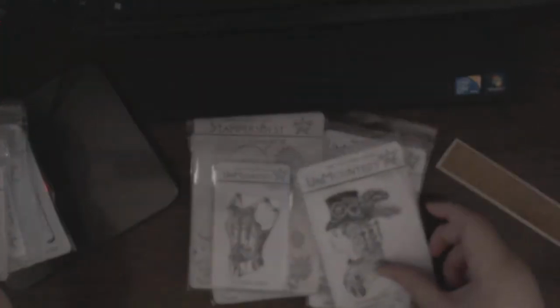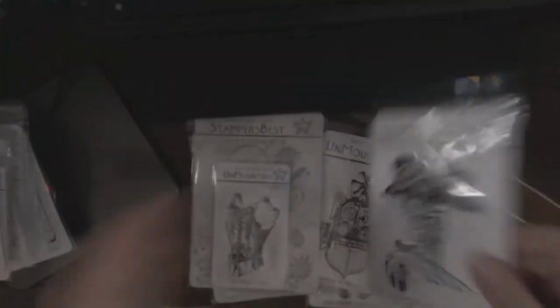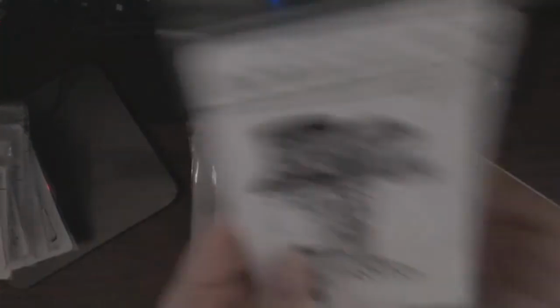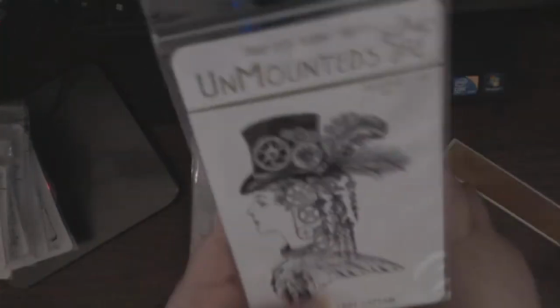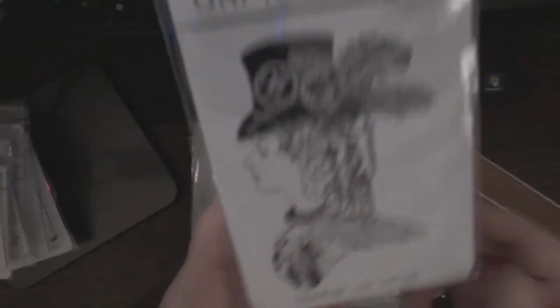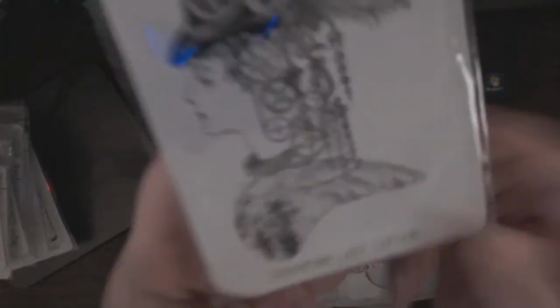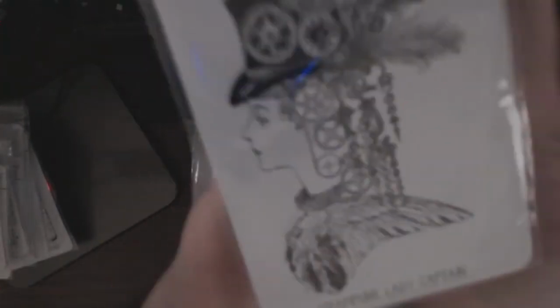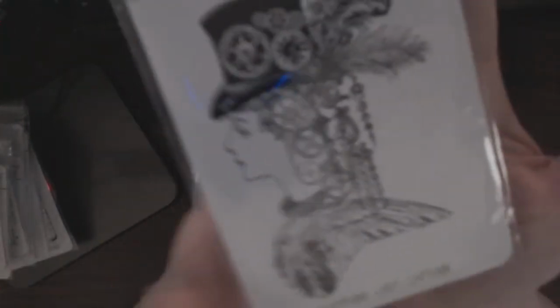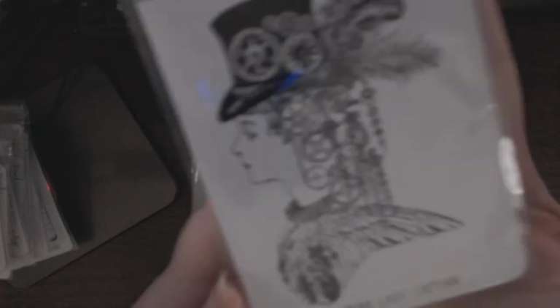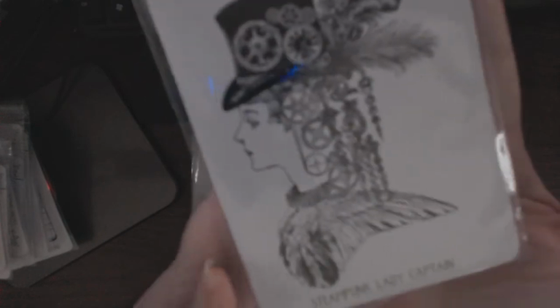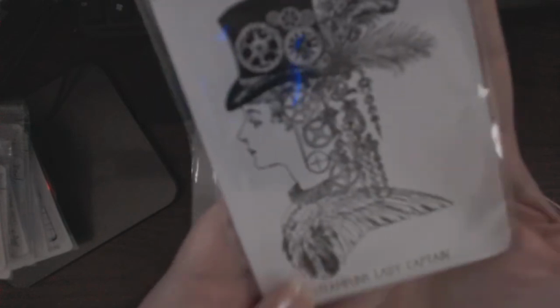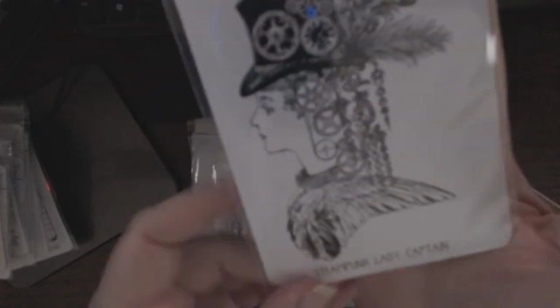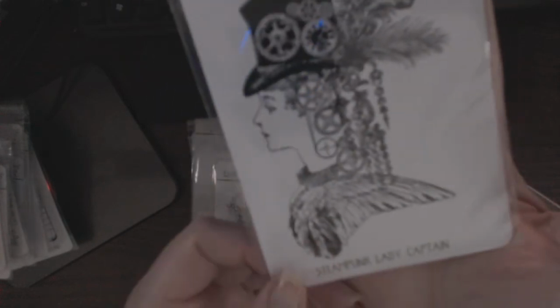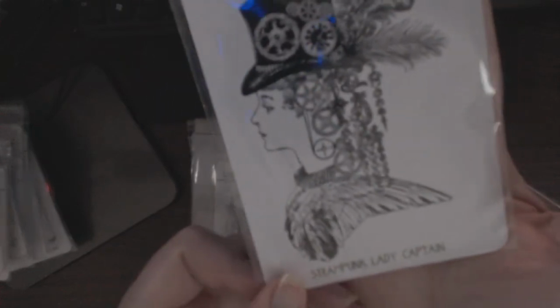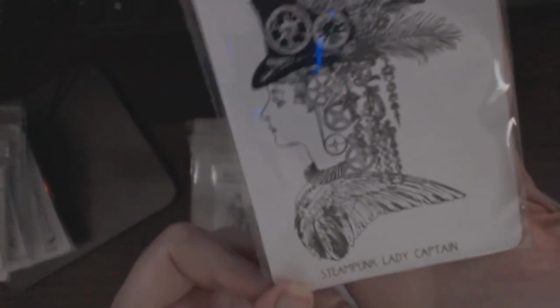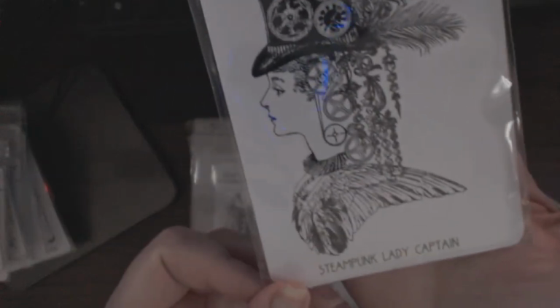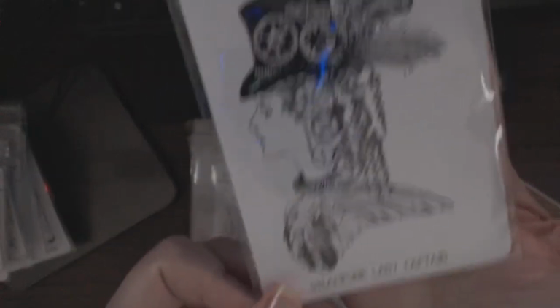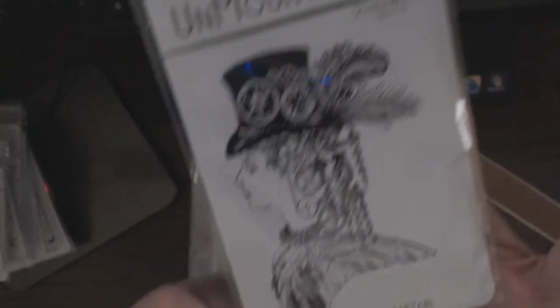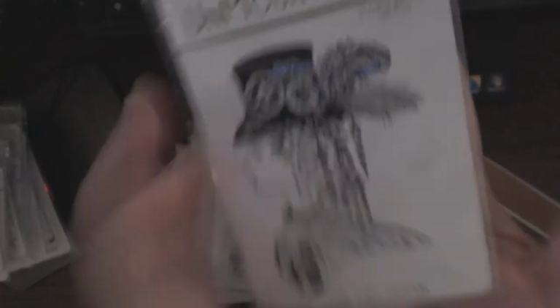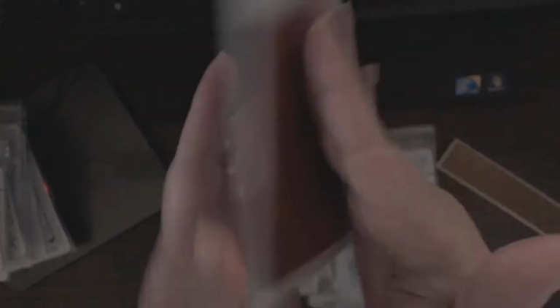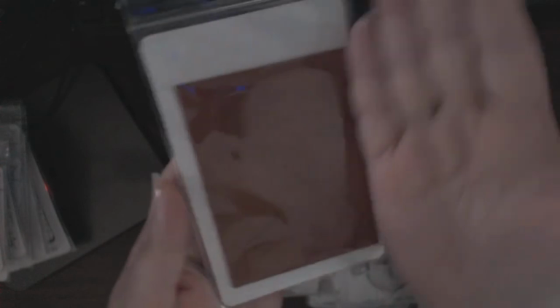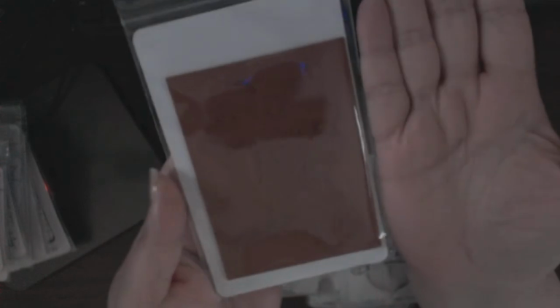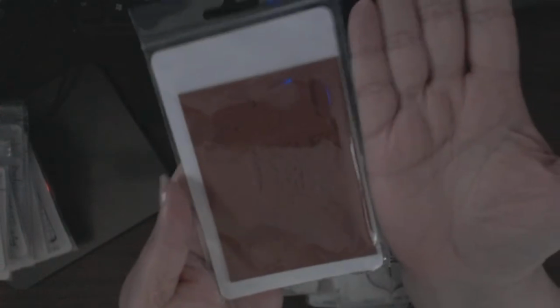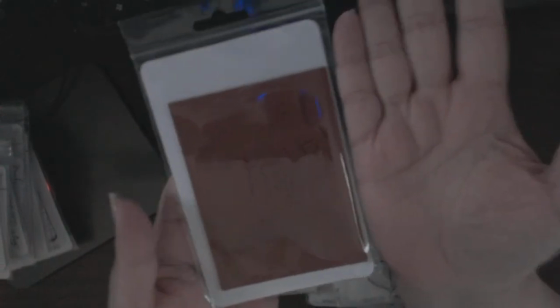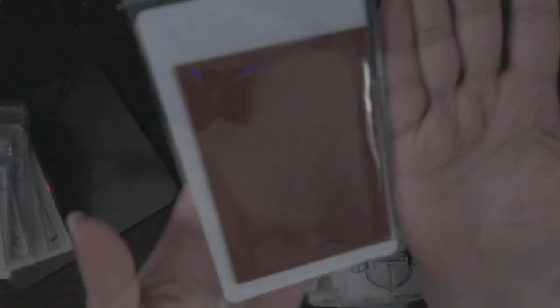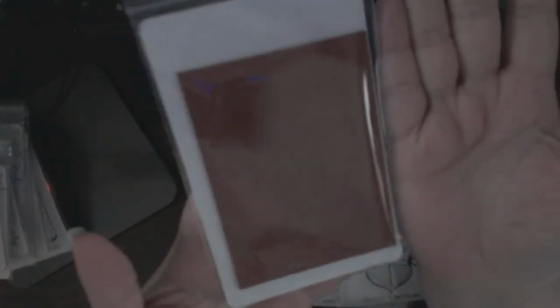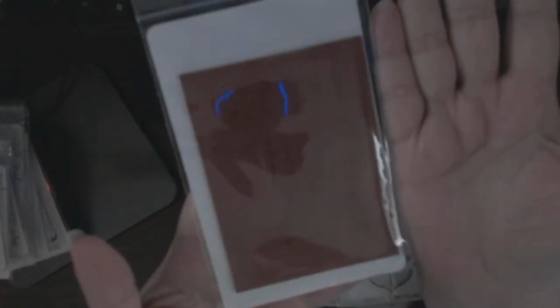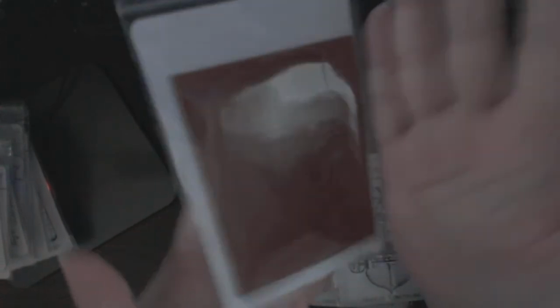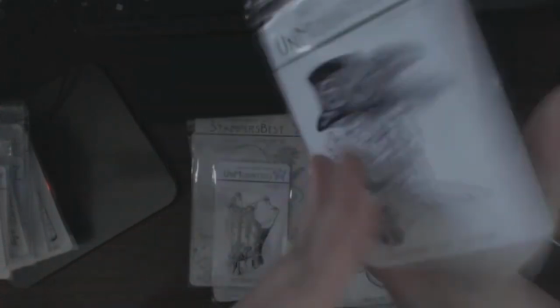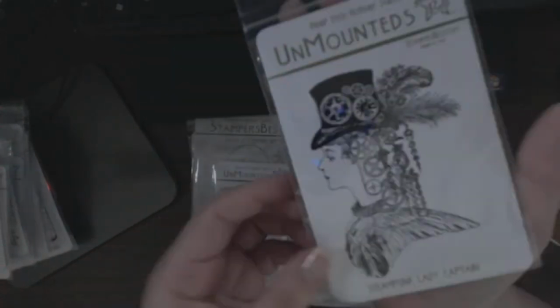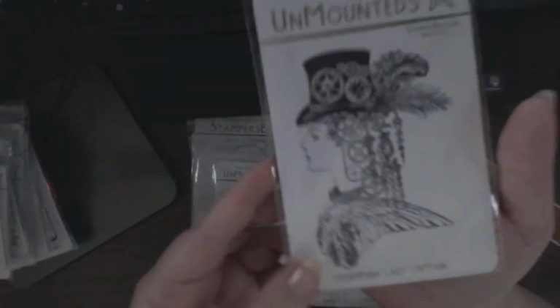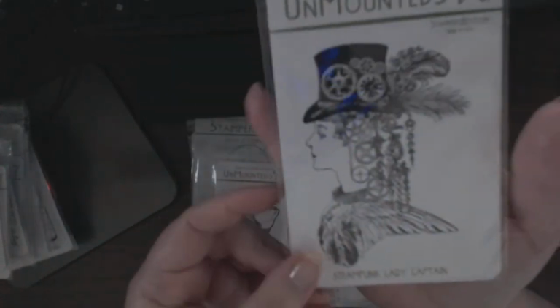And a couple of steampunk large stamps. This is the Steampunk Lady Captain — look at that, it's pretty much the size of my palm. That'll make a great focal point.